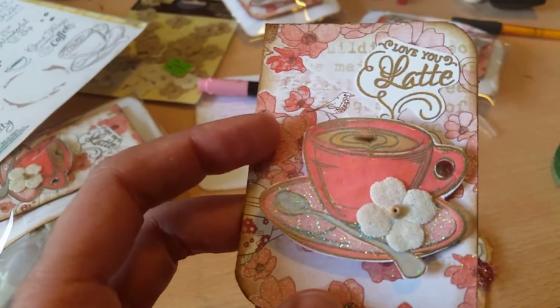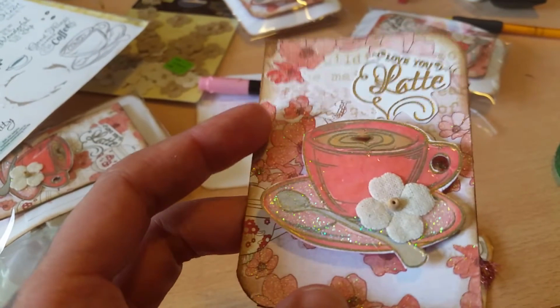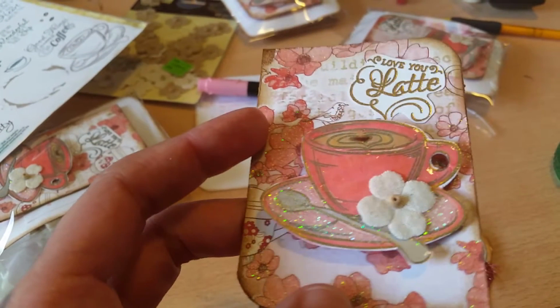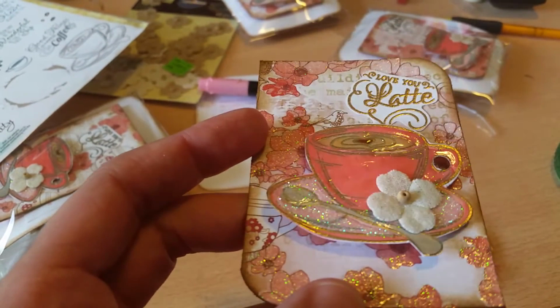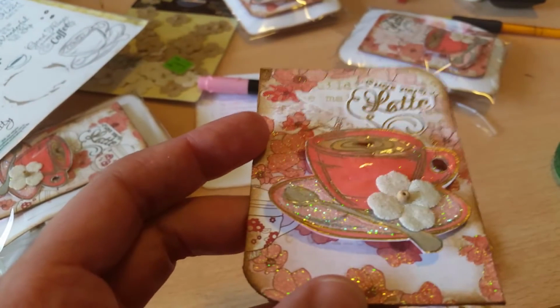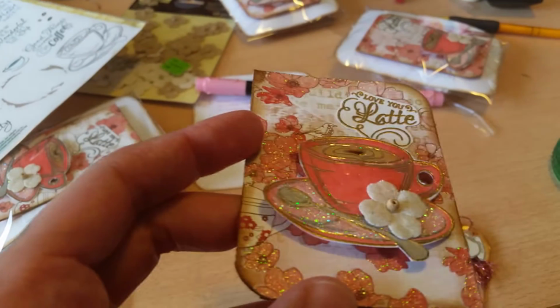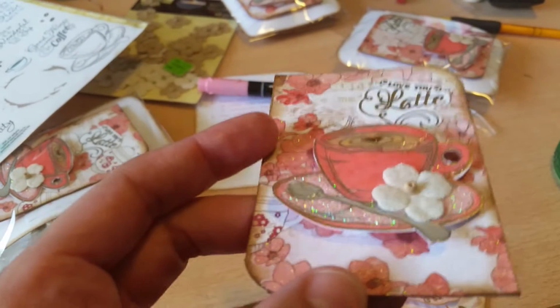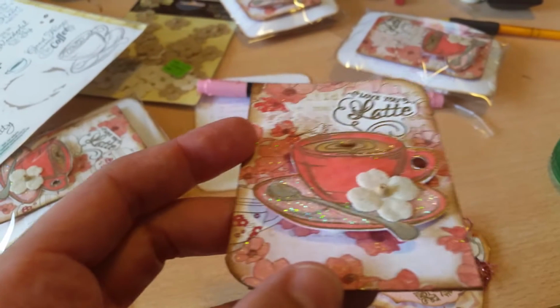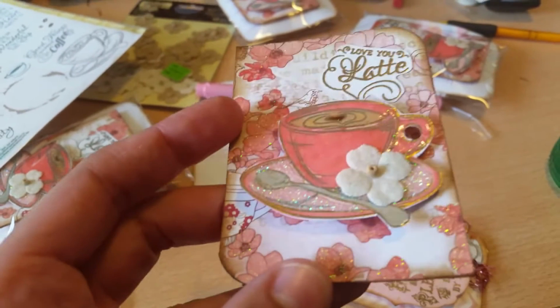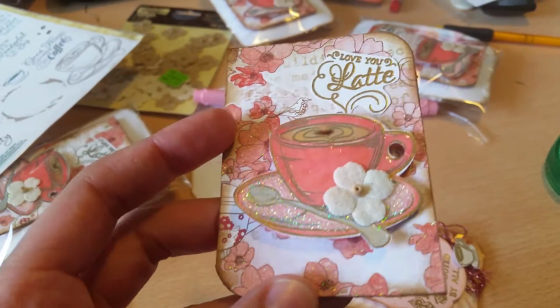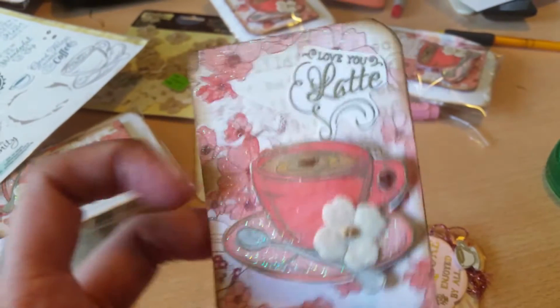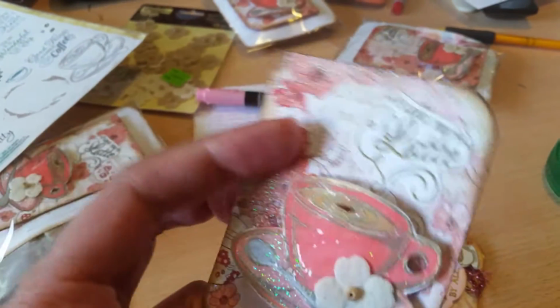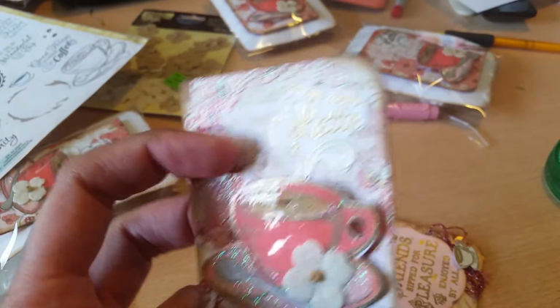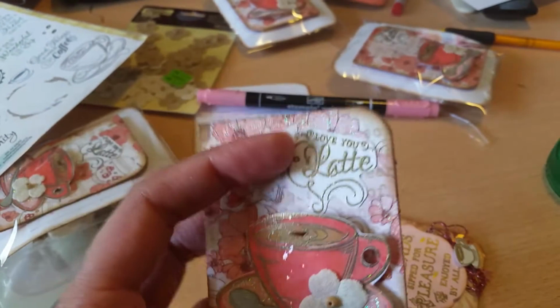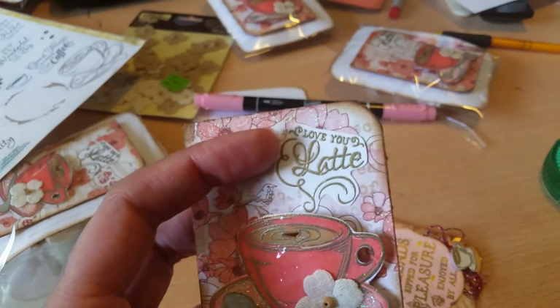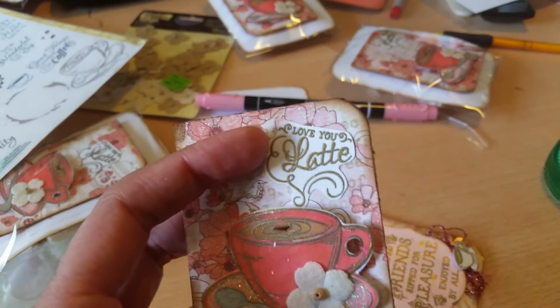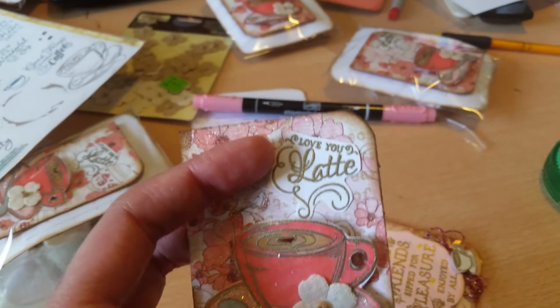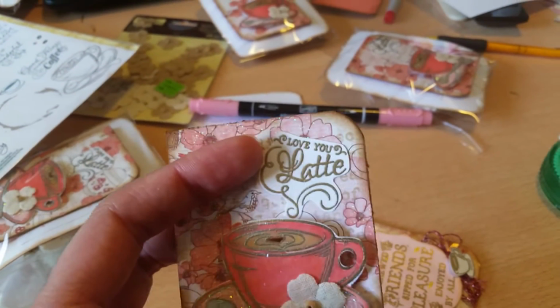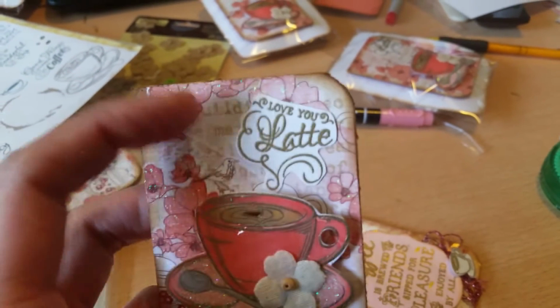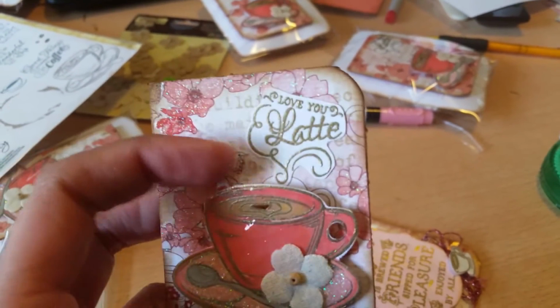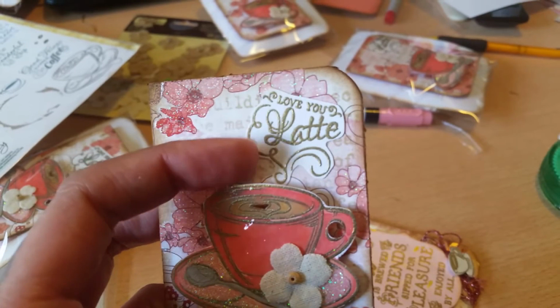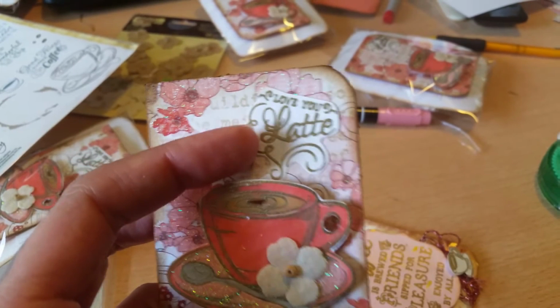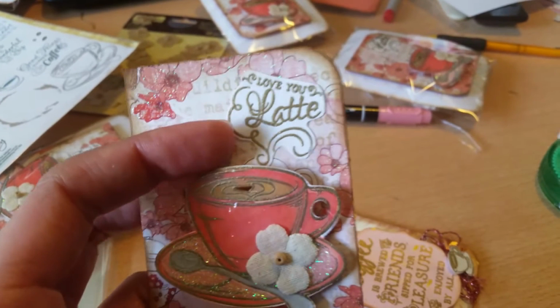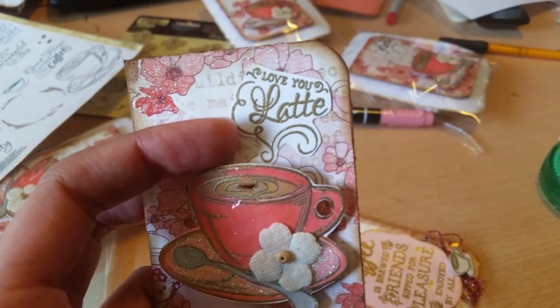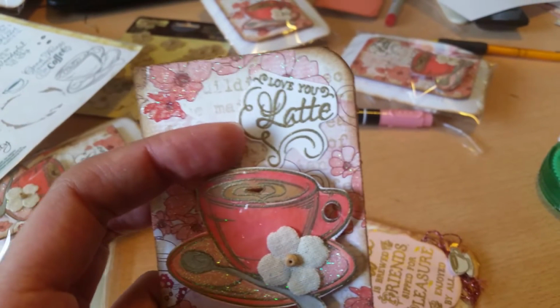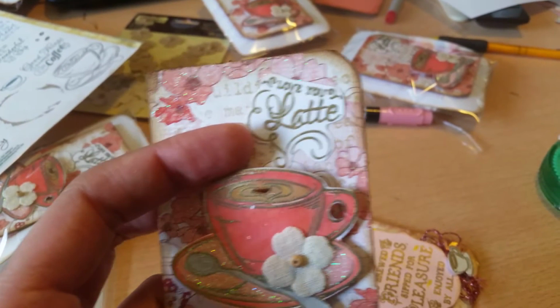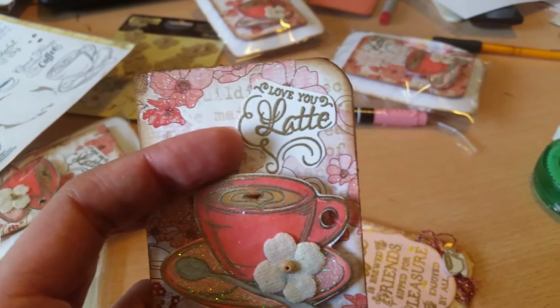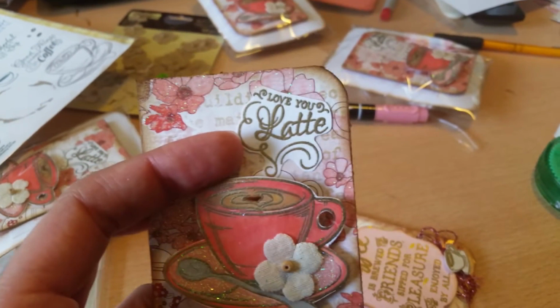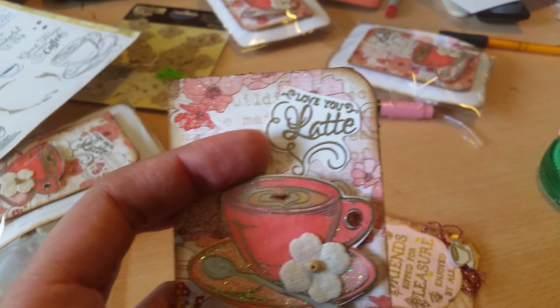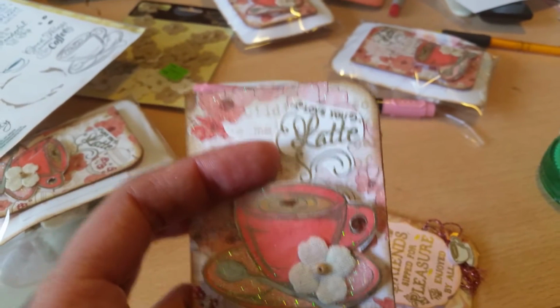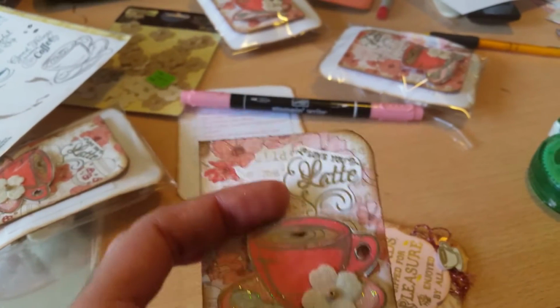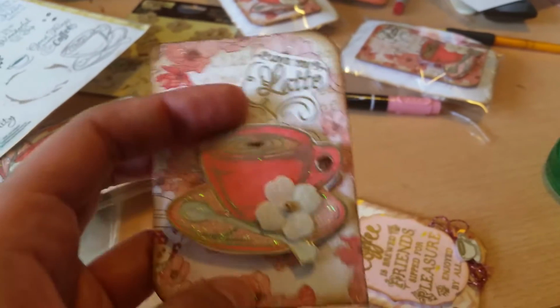The flowers are already glittered. This element from the stamp set is supposed to look like steam, and it says 'Love You Latte' — I gold embossed that as well.